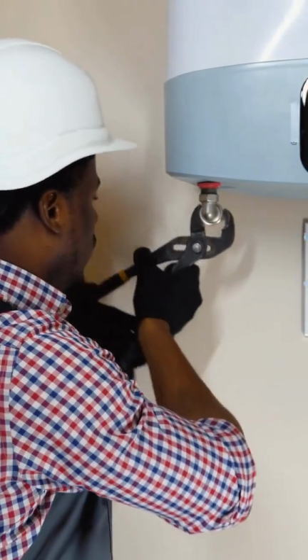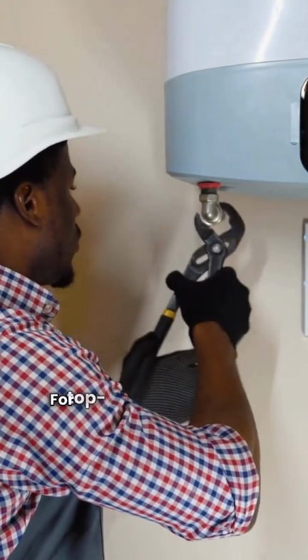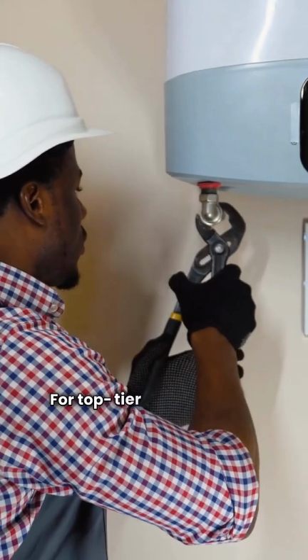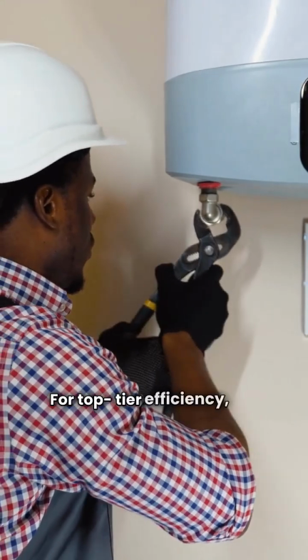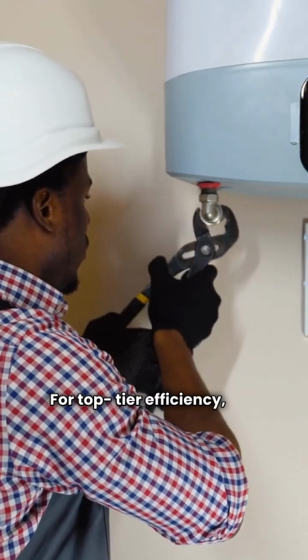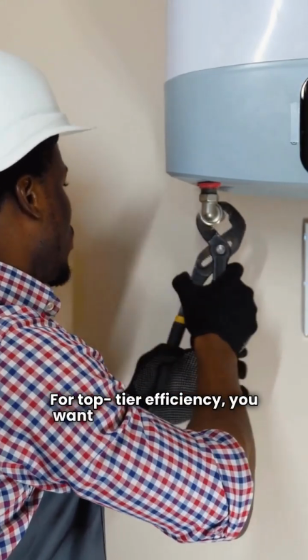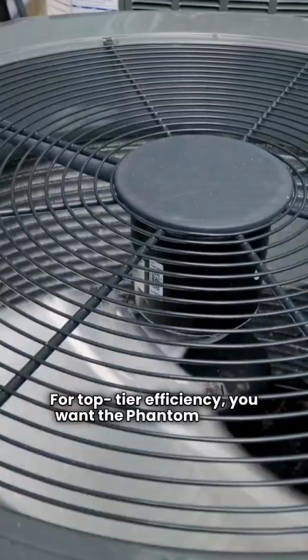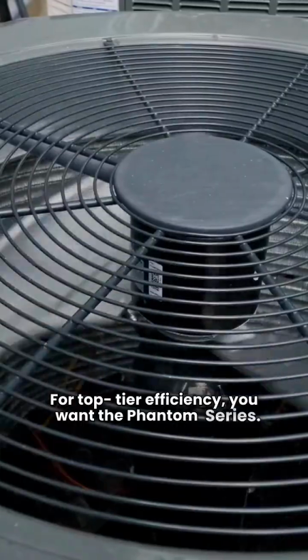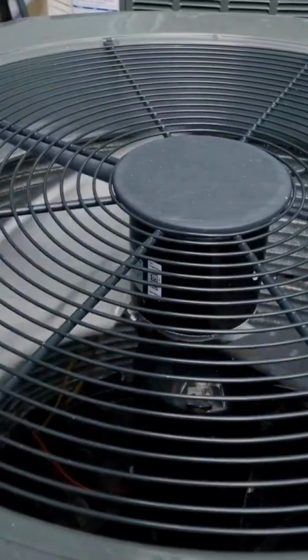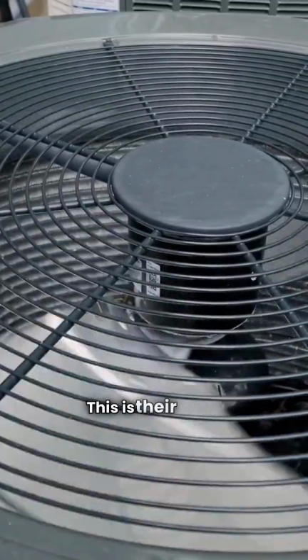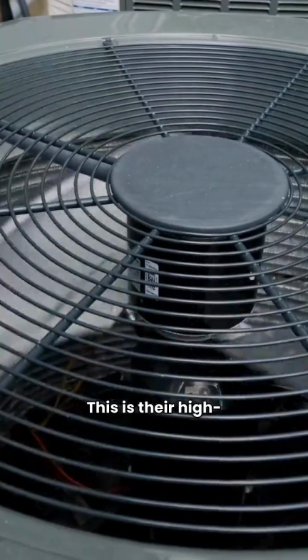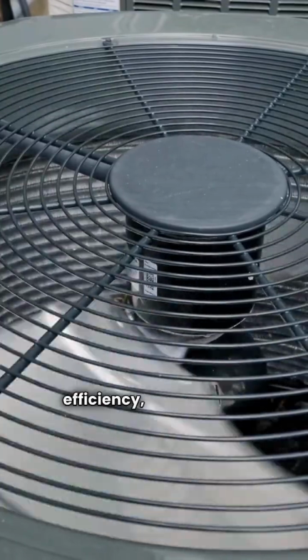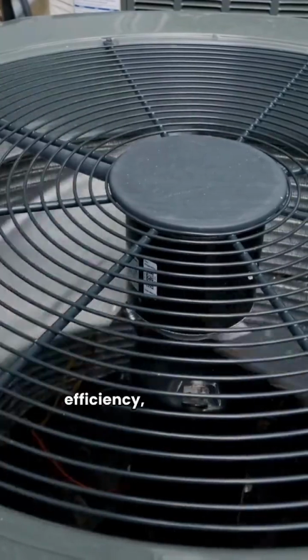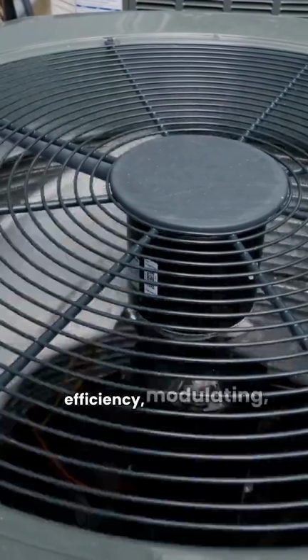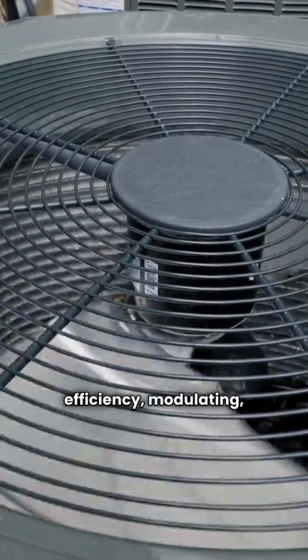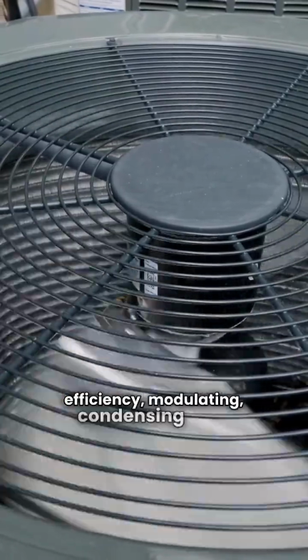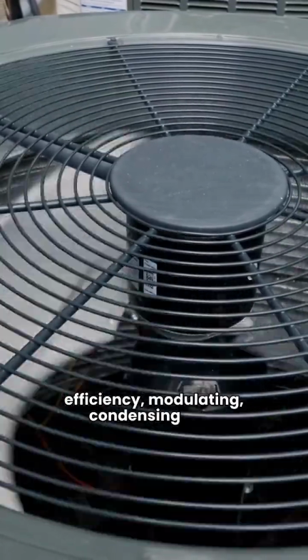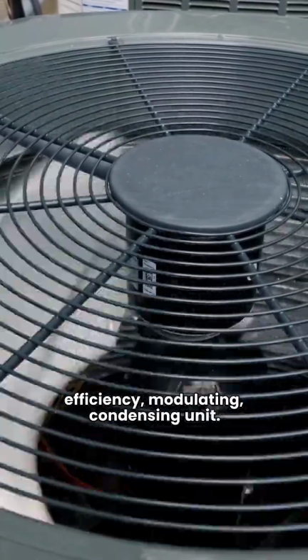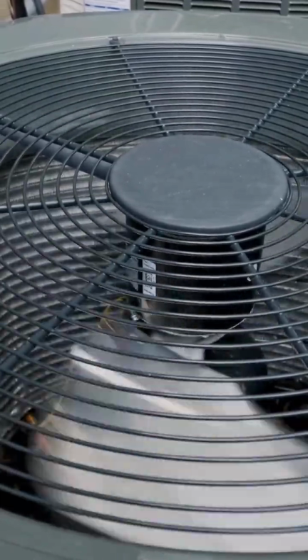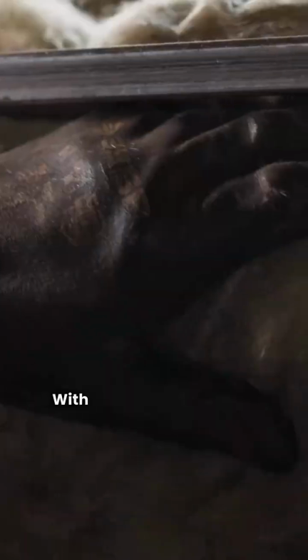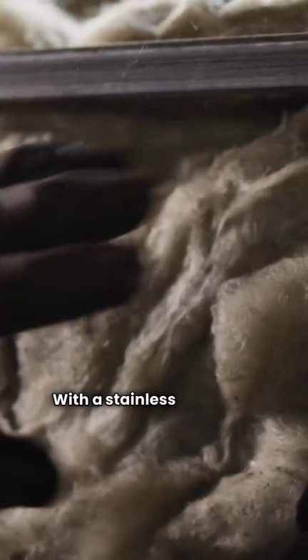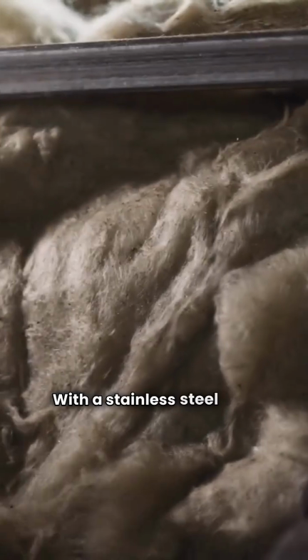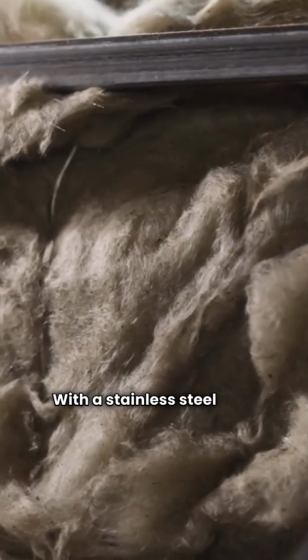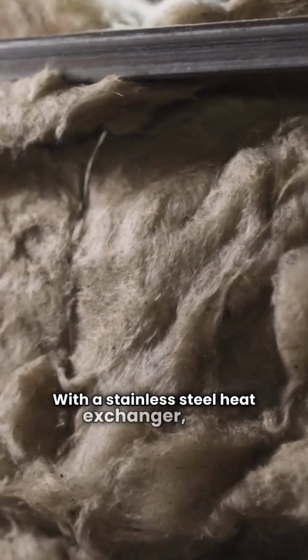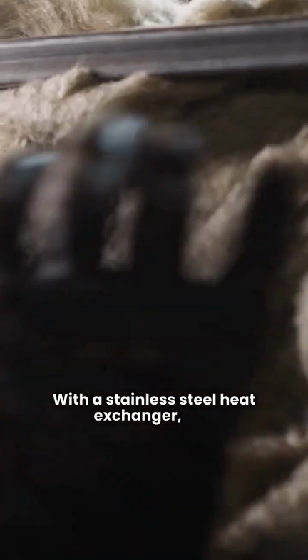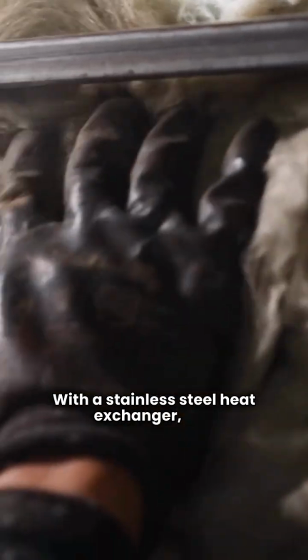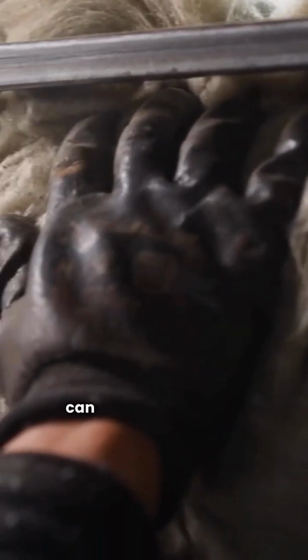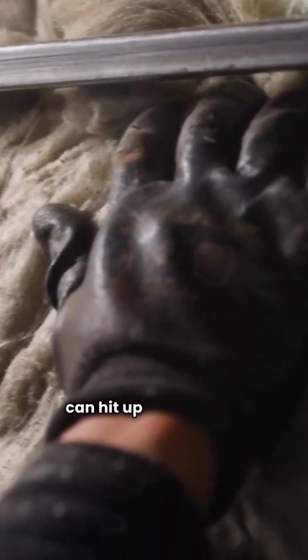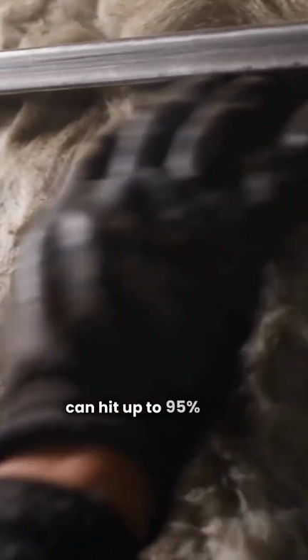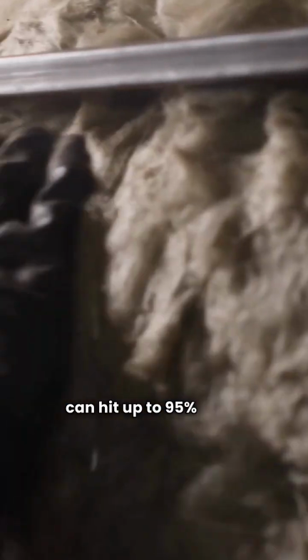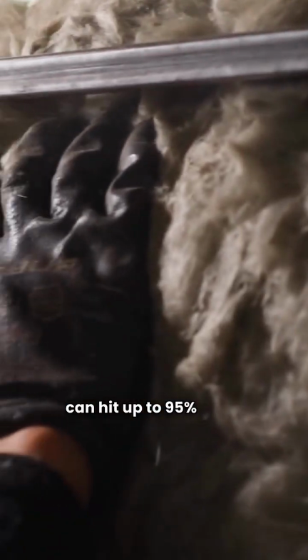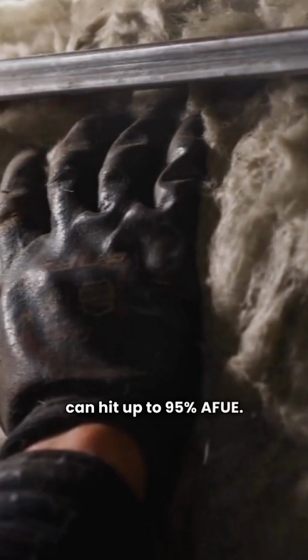For top-tier efficiency, you want the Phantom Series. This is their high efficiency, modulating, condensing unit. With a stainless steel heat exchanger, this can hit up to 95% AFUE.